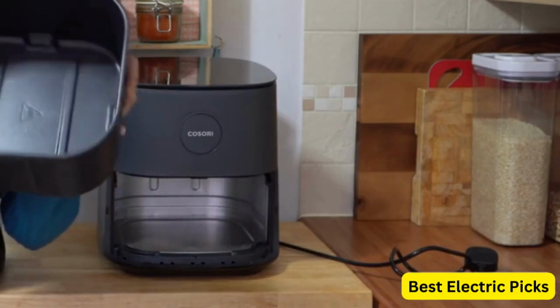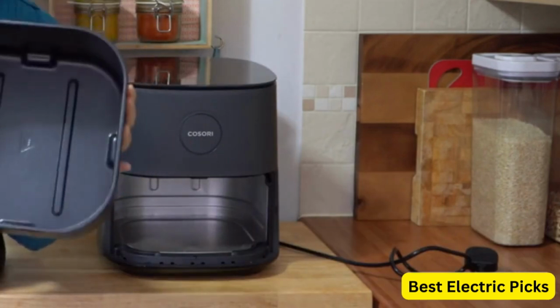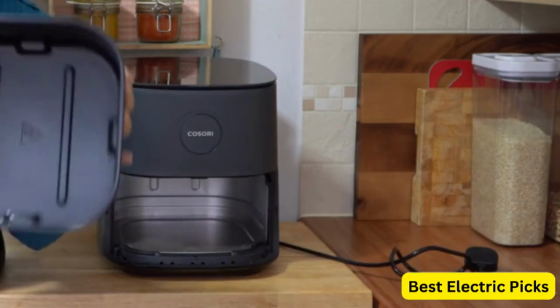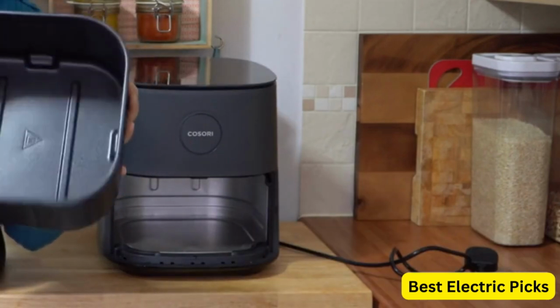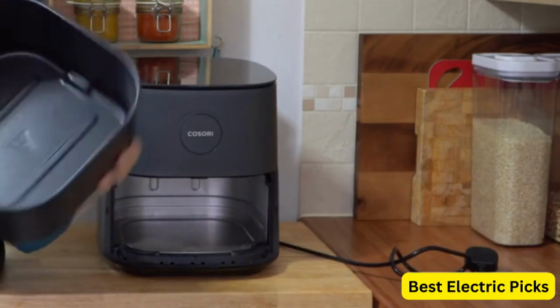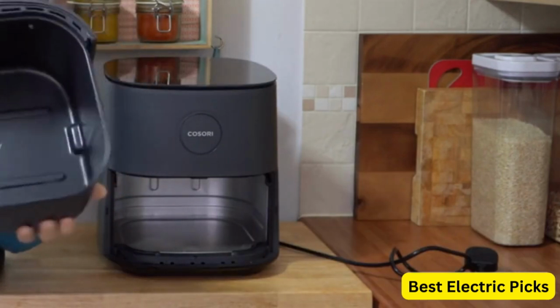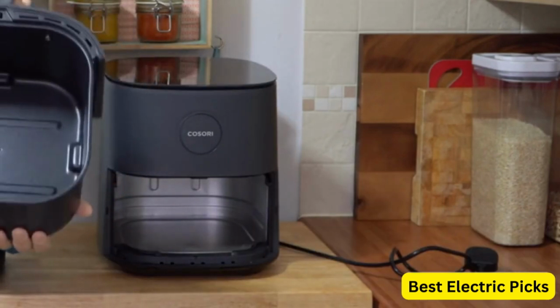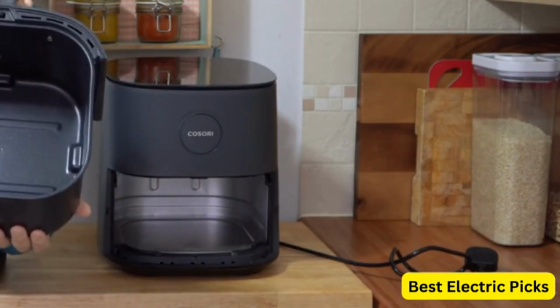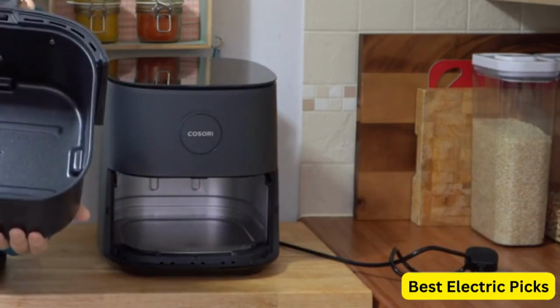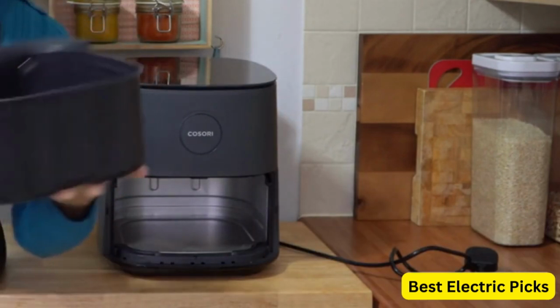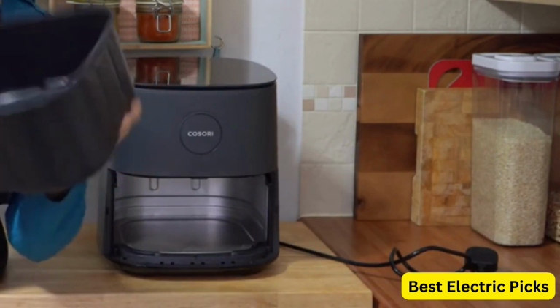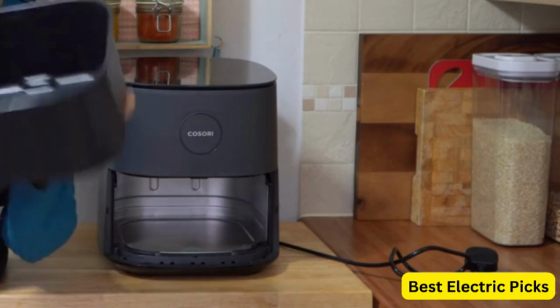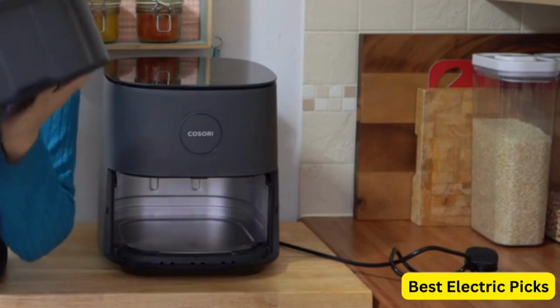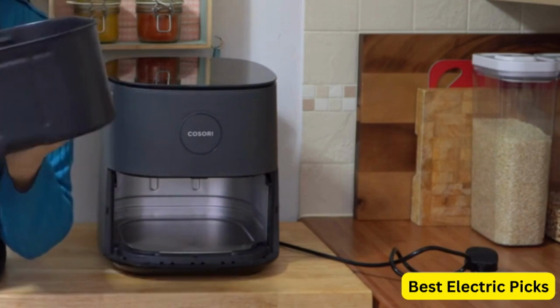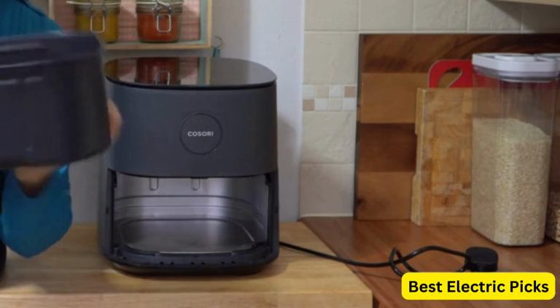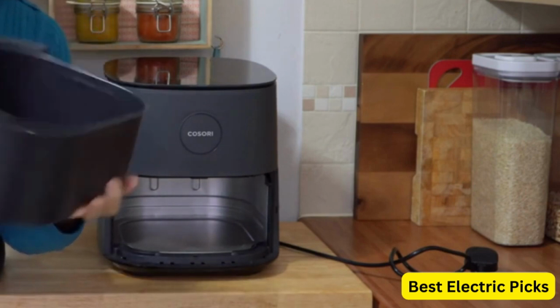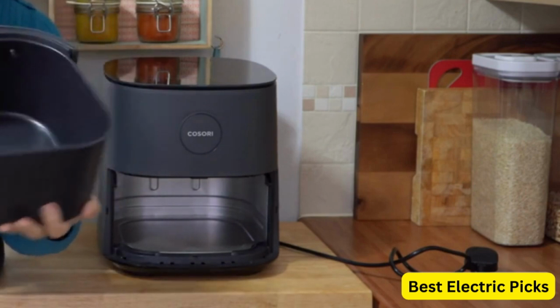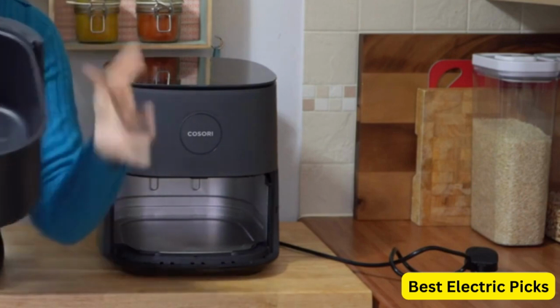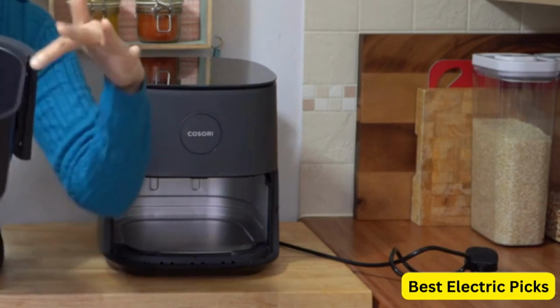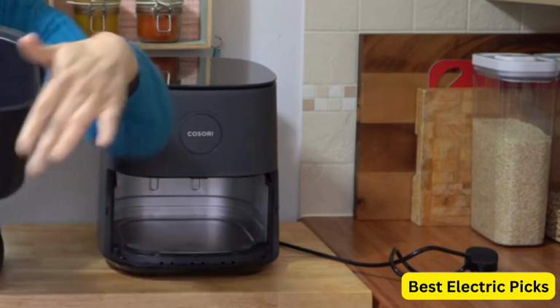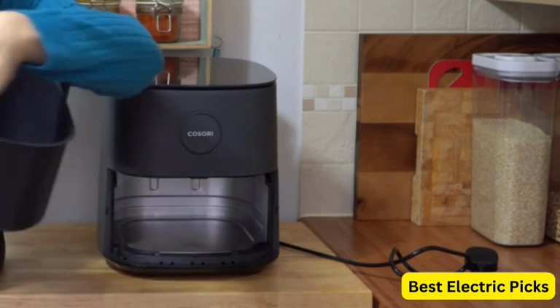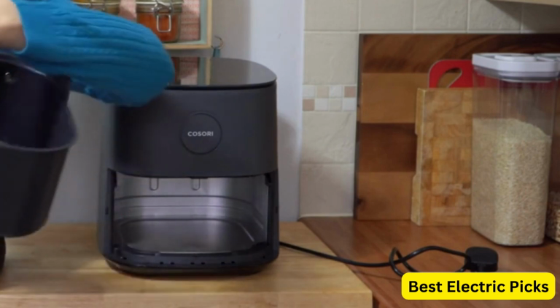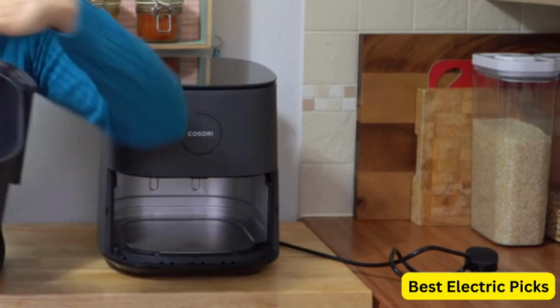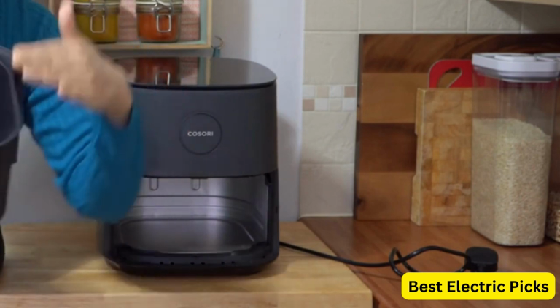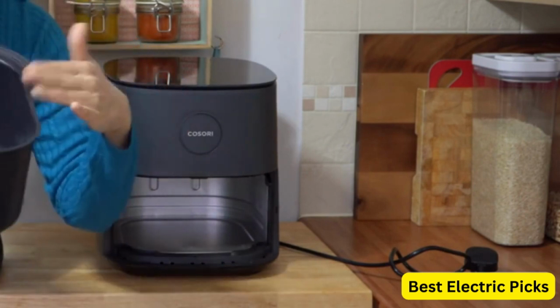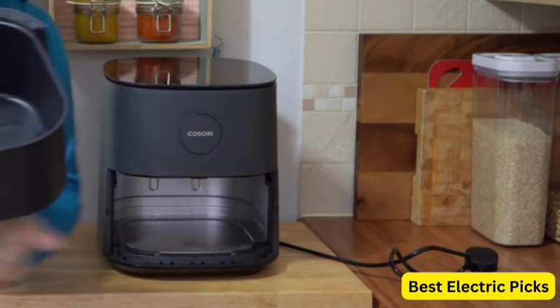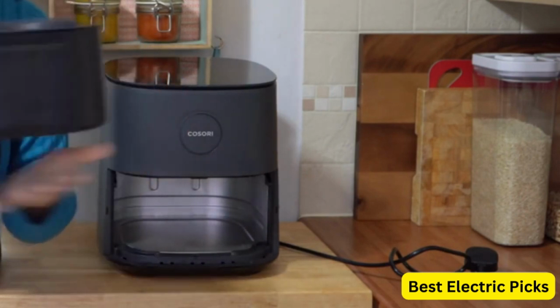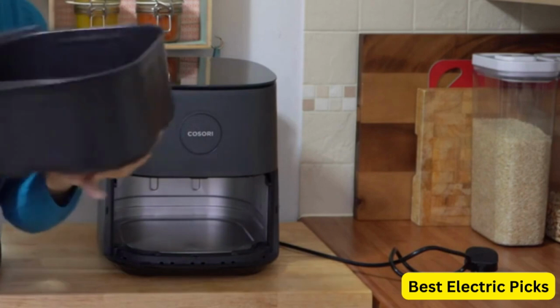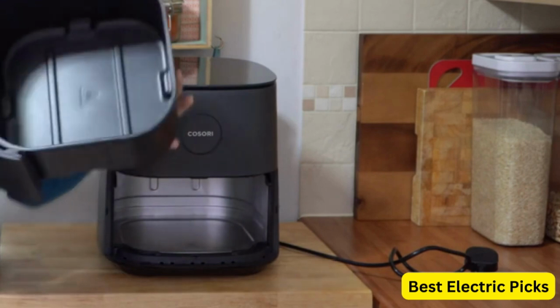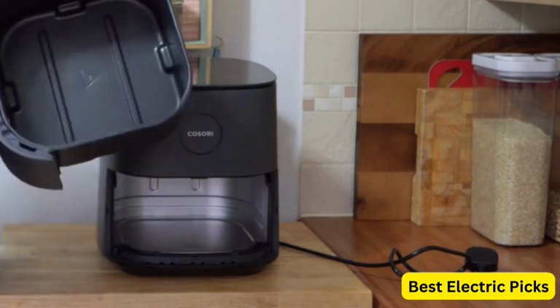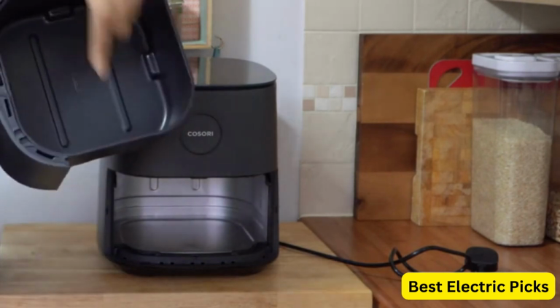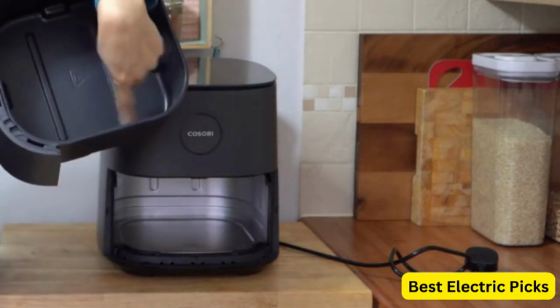roast, bake, grill, and more. Its compact design makes it a space-saving addition to any kitchen, and it is dishwasher-safe for easy cleaning. The sleek gray color adds a modern touch to your countertop.